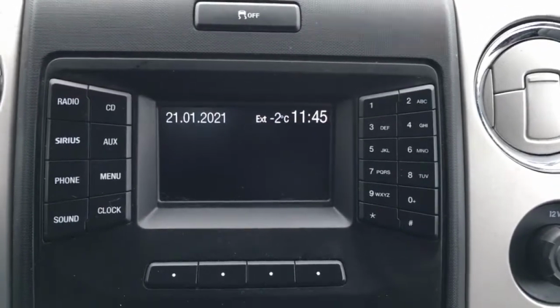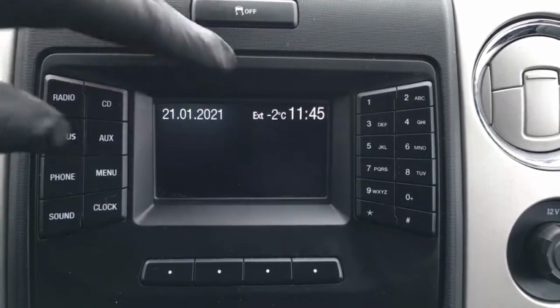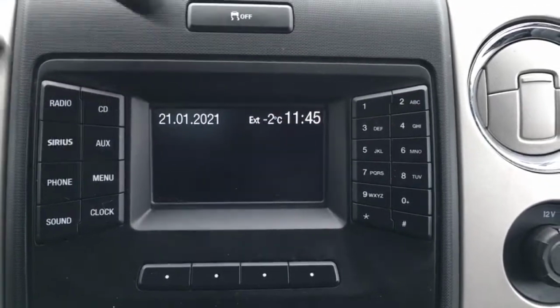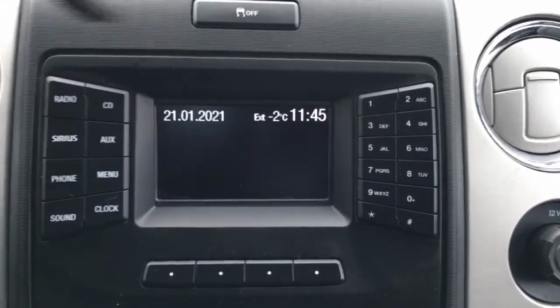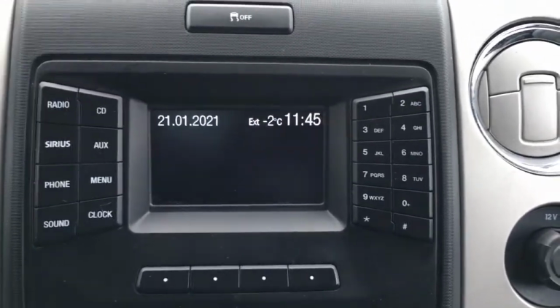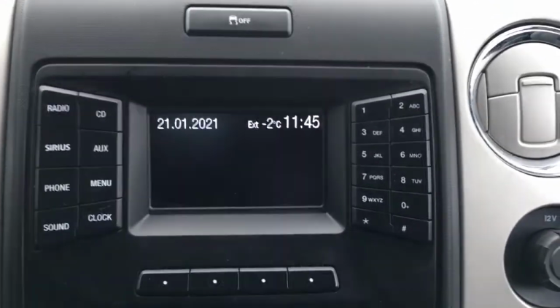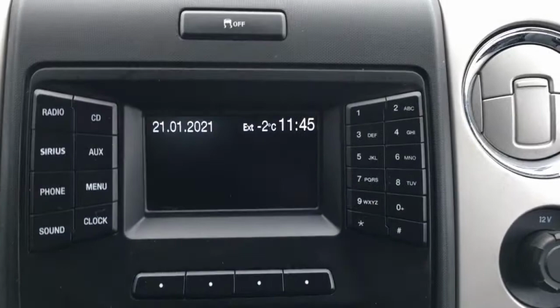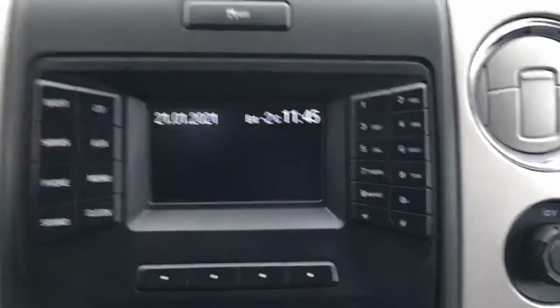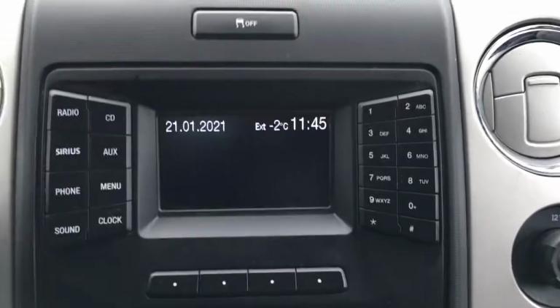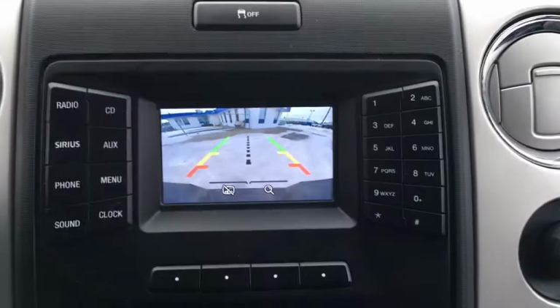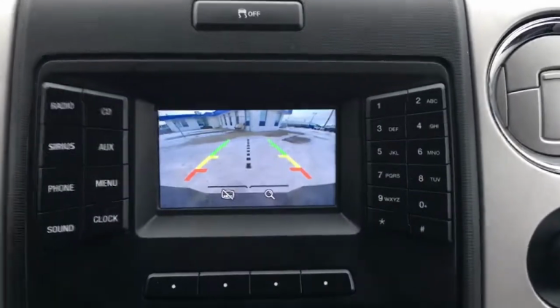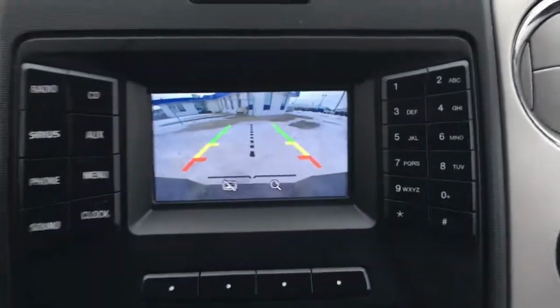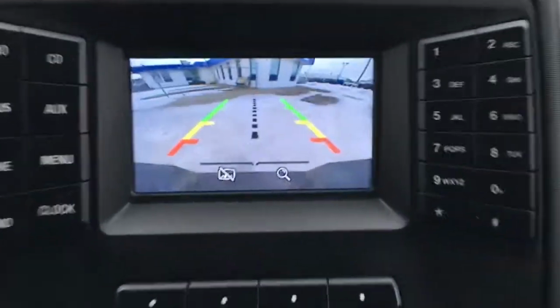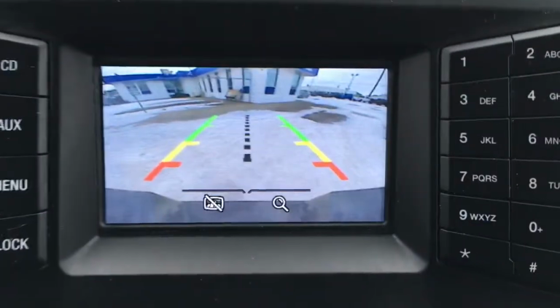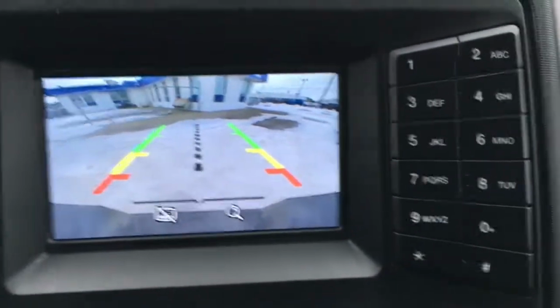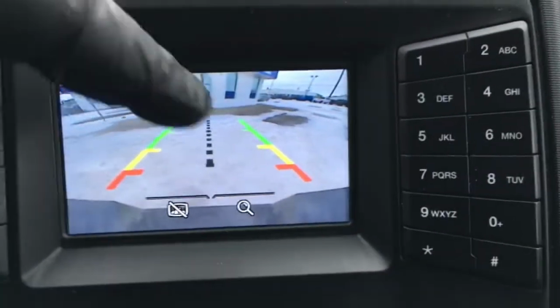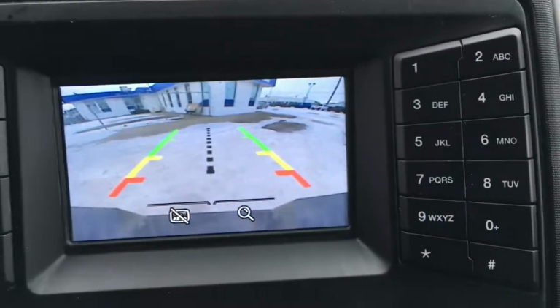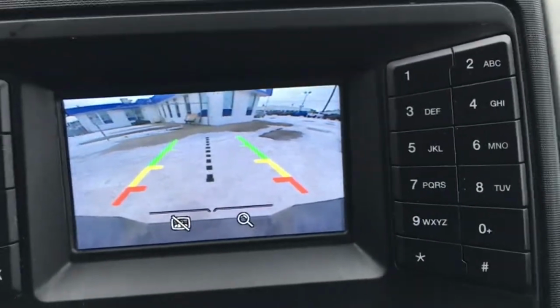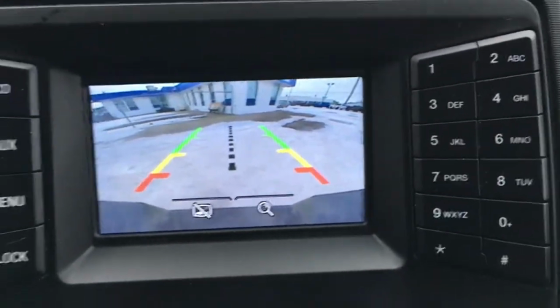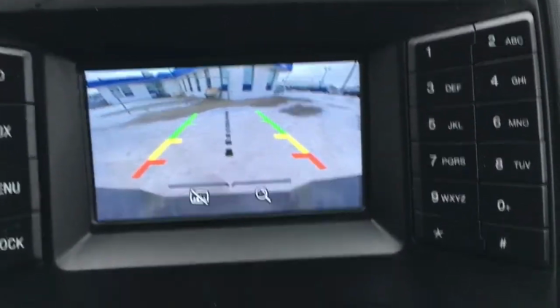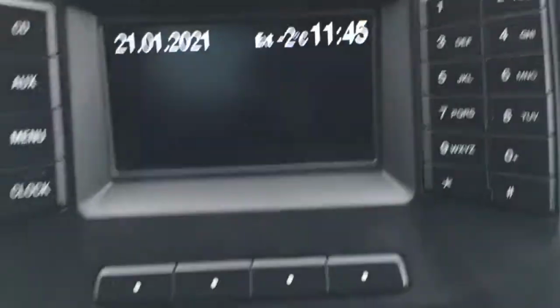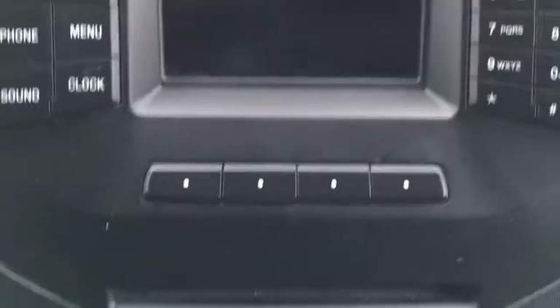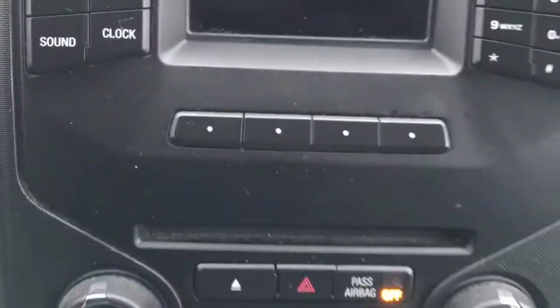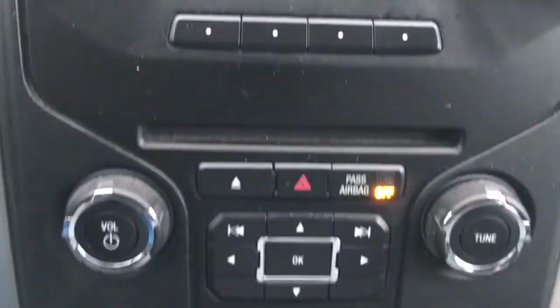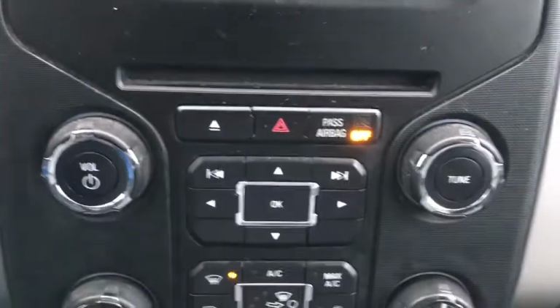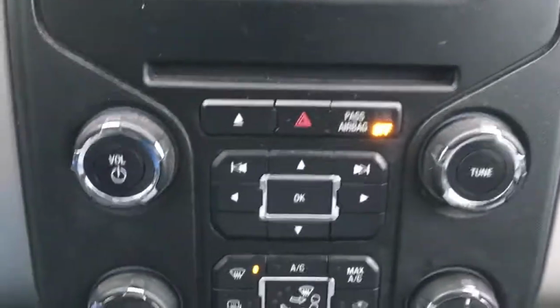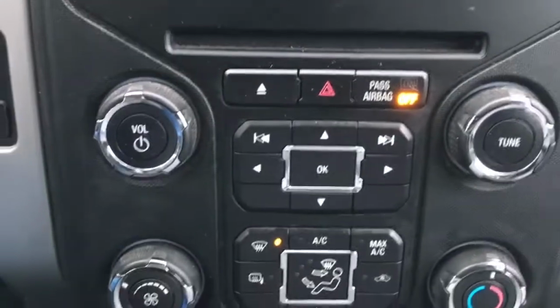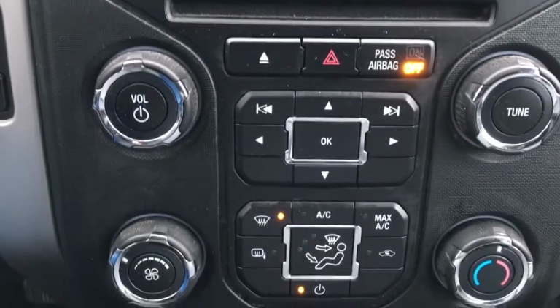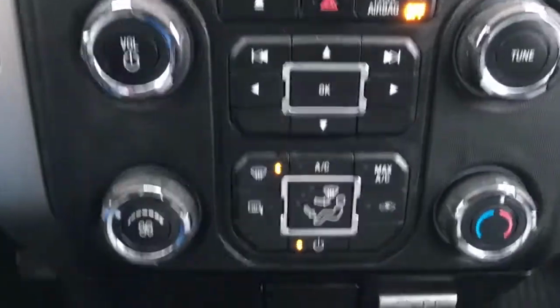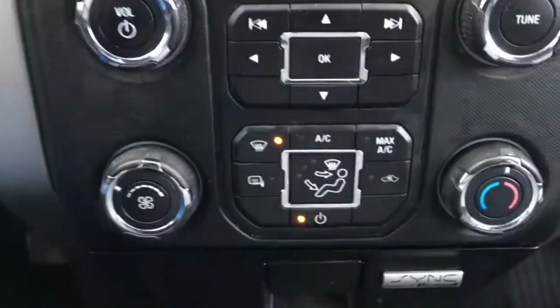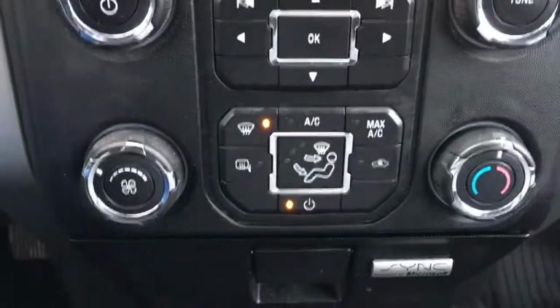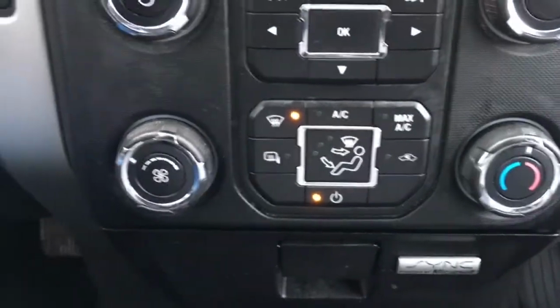Does have your outside temperature display as well as clock. When in reverse, does have a backup cam with distance measuring lines as well as your centering line. Right below that, media controls and climate controls.